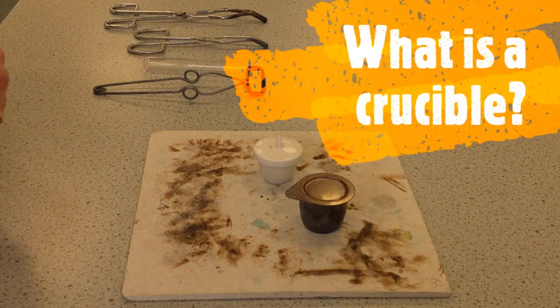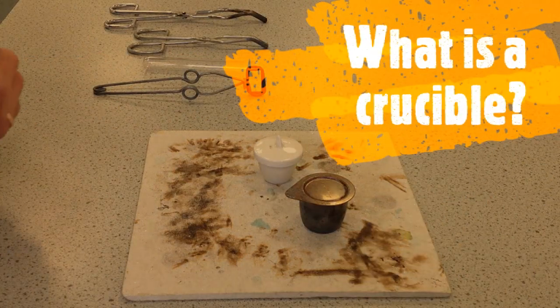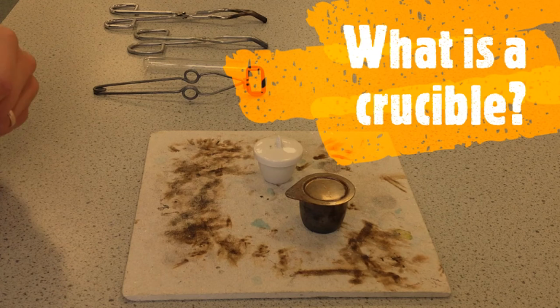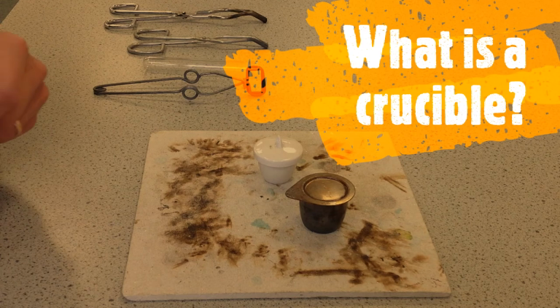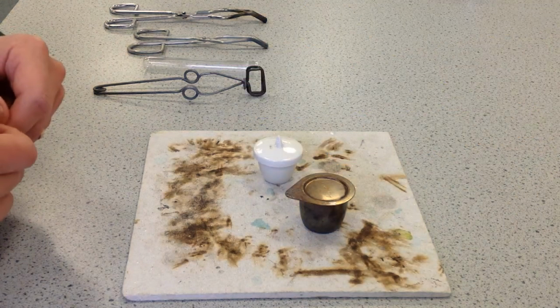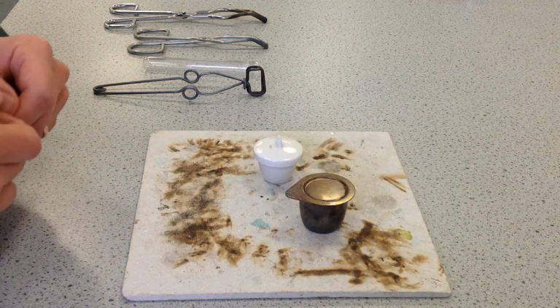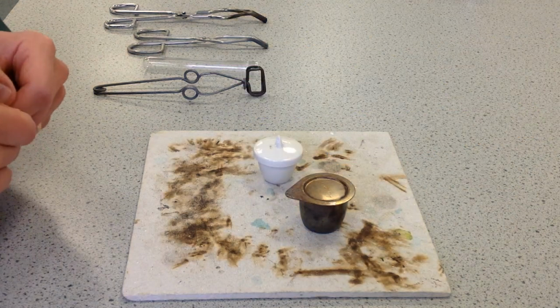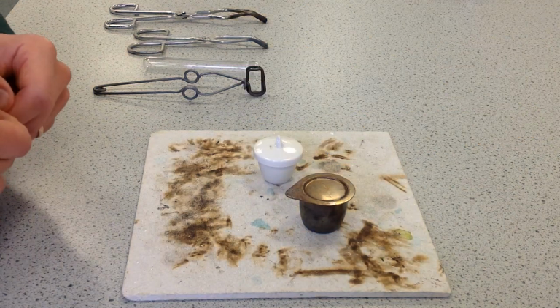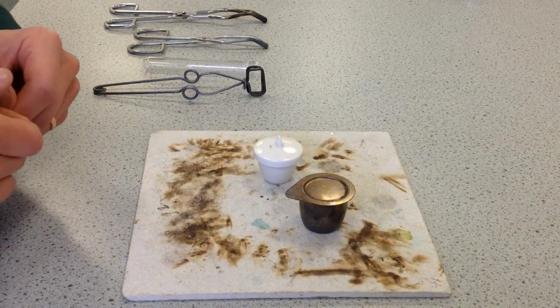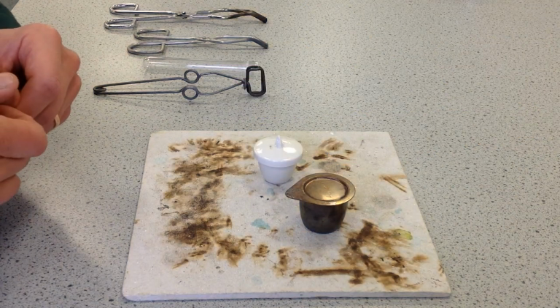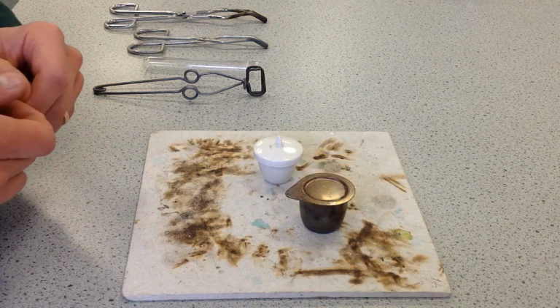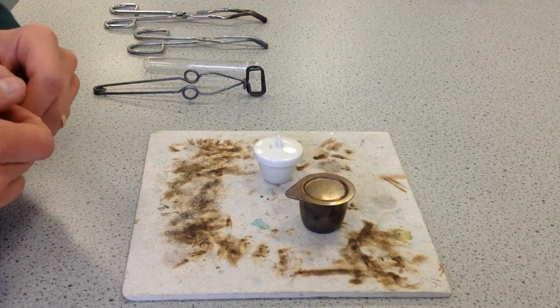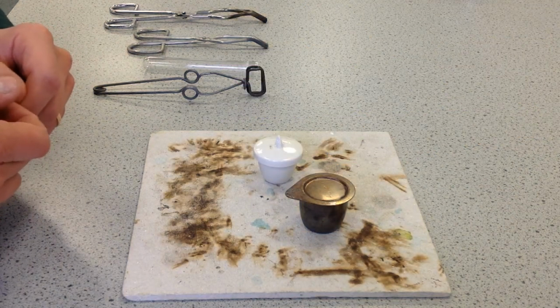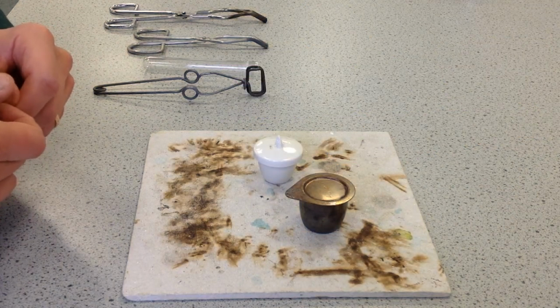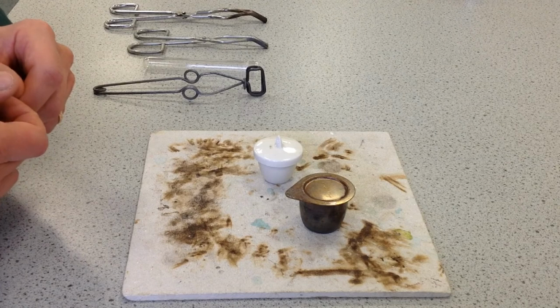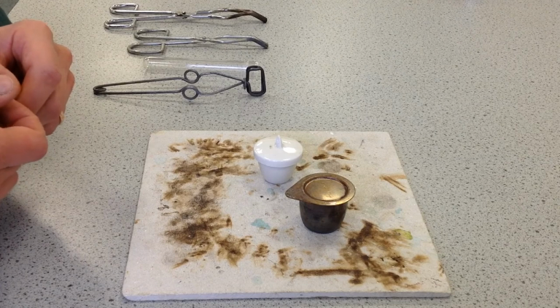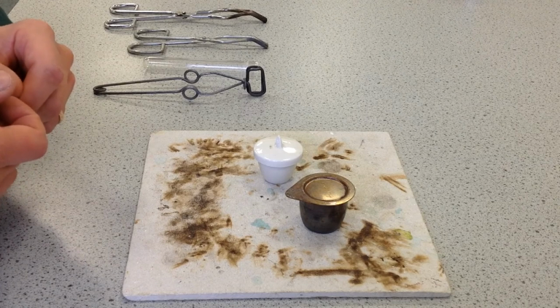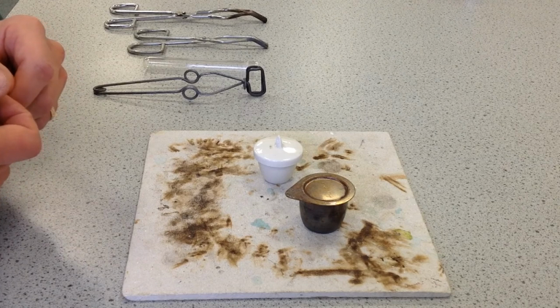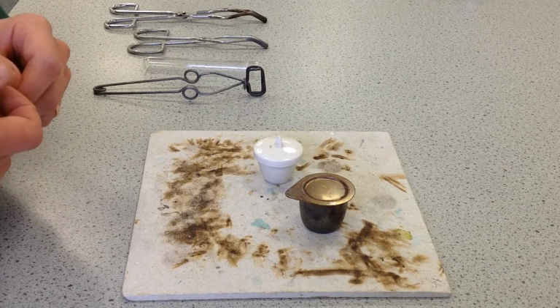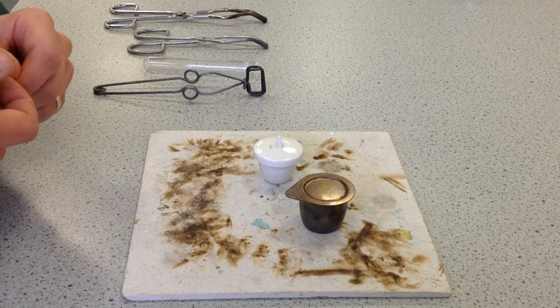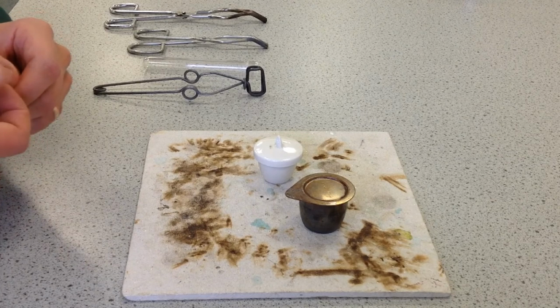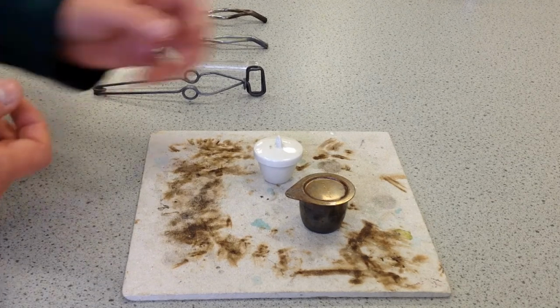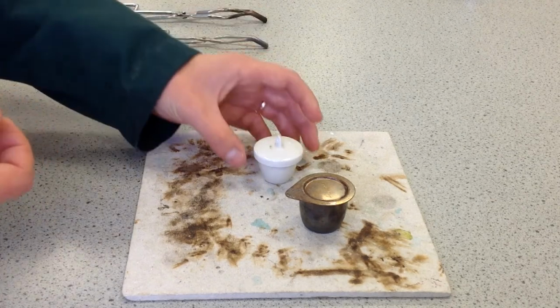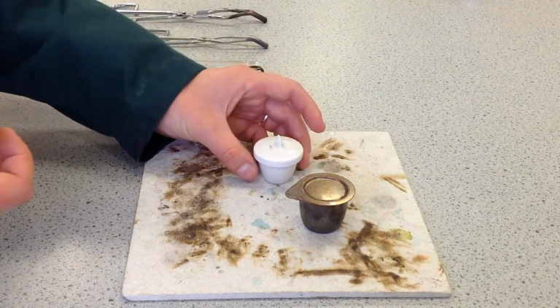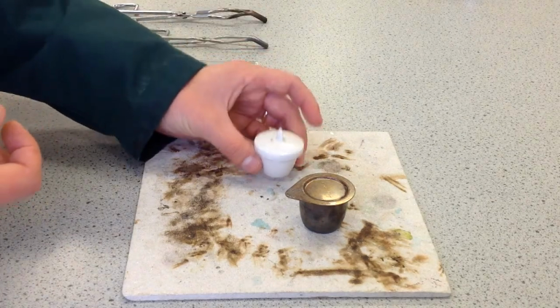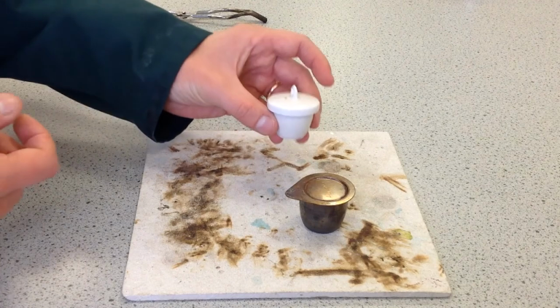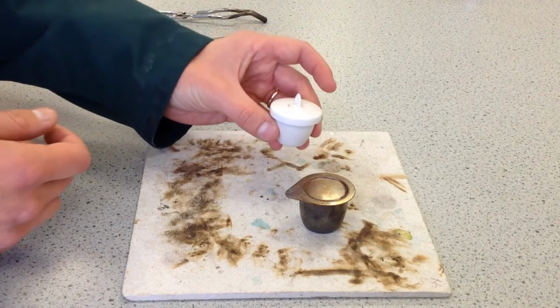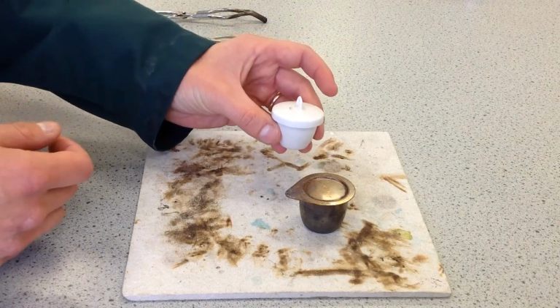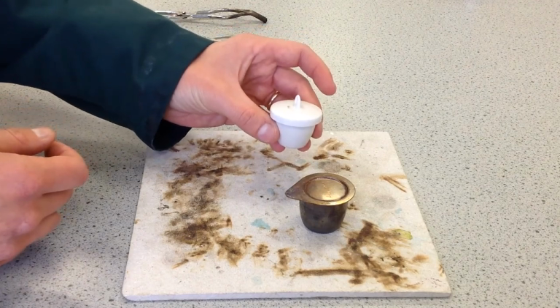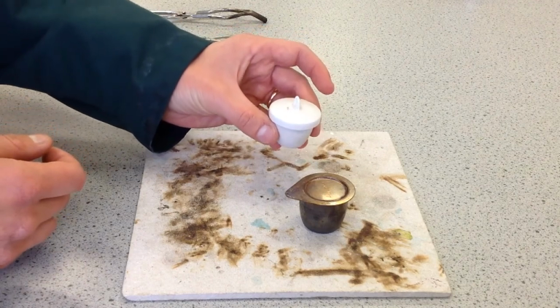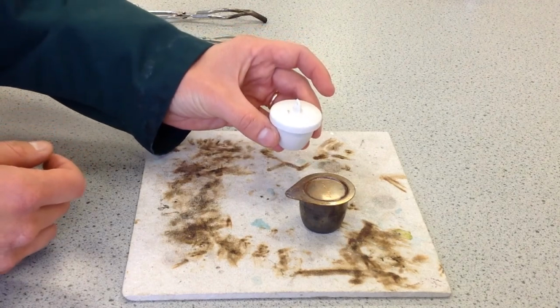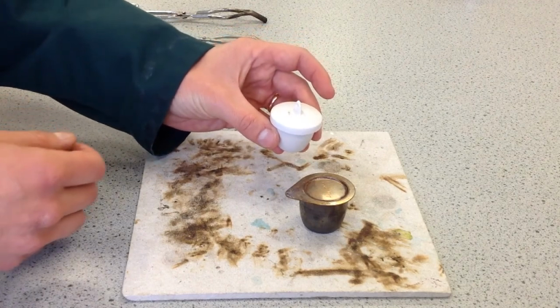What is a crucible, then, to begin with? Crucibles are containers used to heat substances to a very high temperature. And they come in two flavours, as we can see here. This first one, an old-fashioned type, is actually made of porcelain.